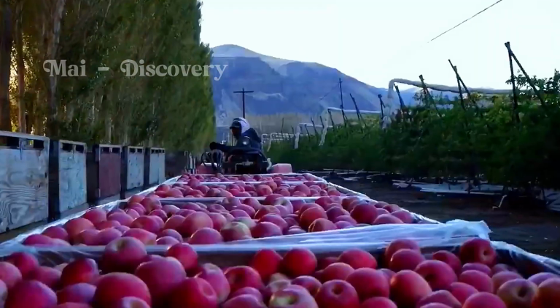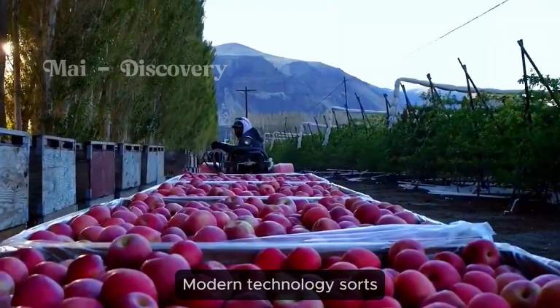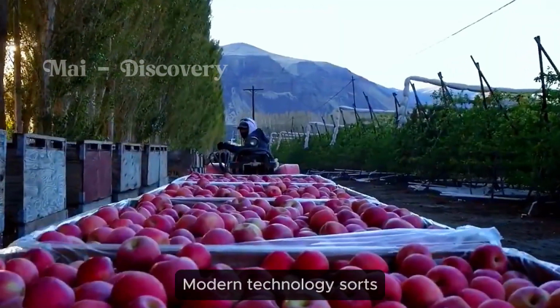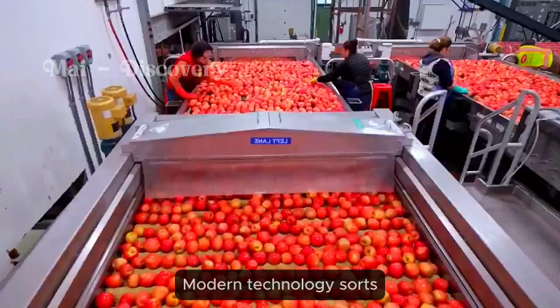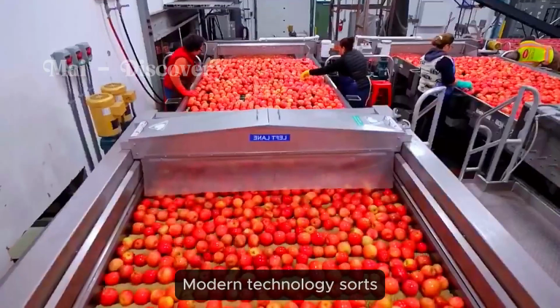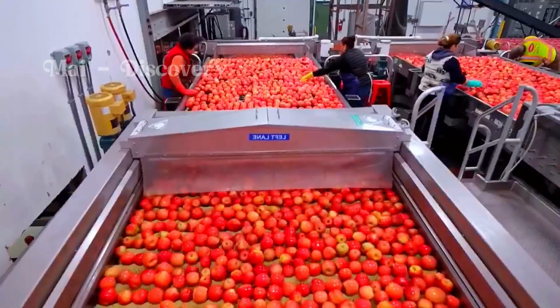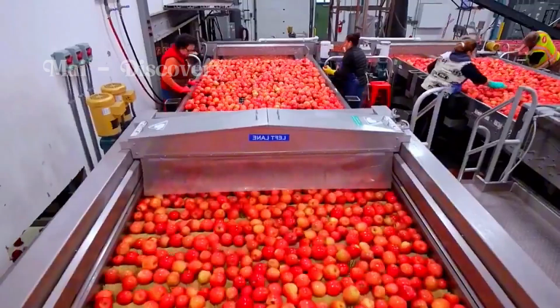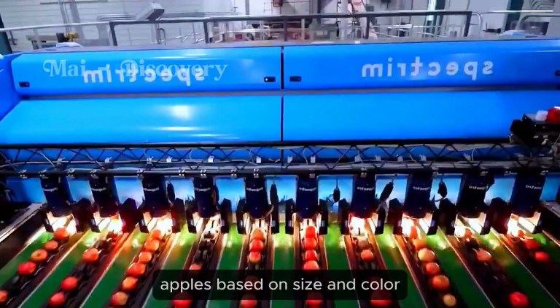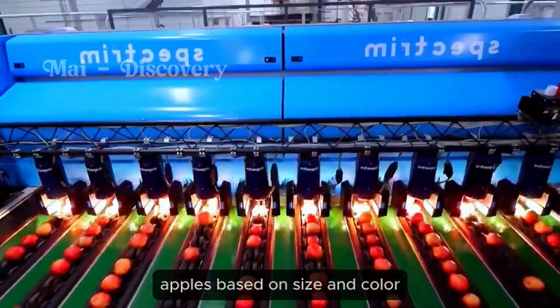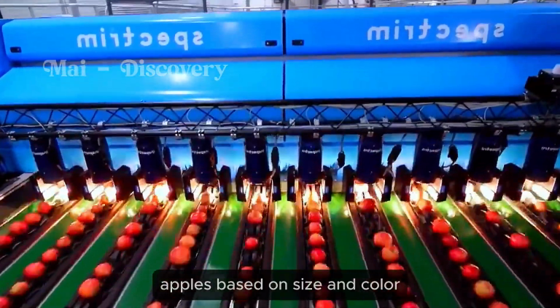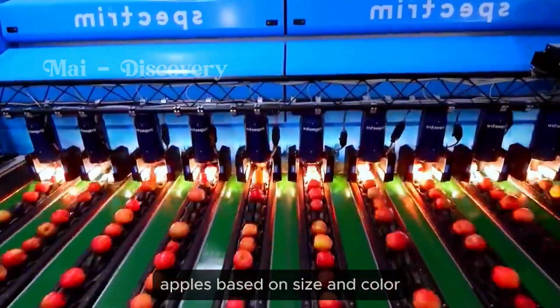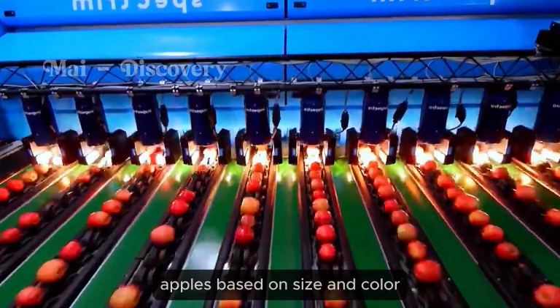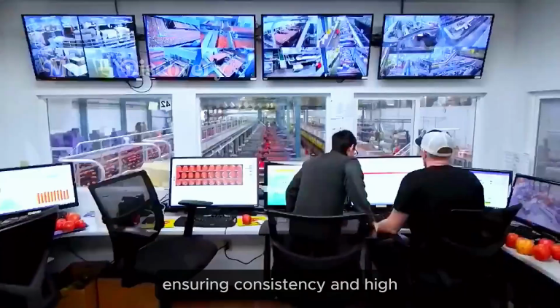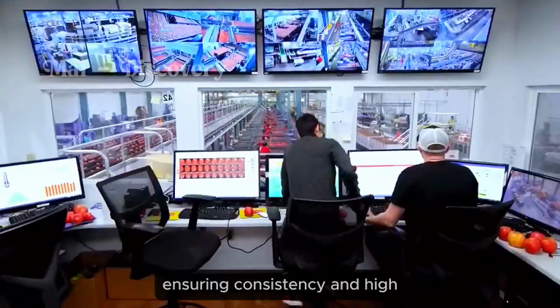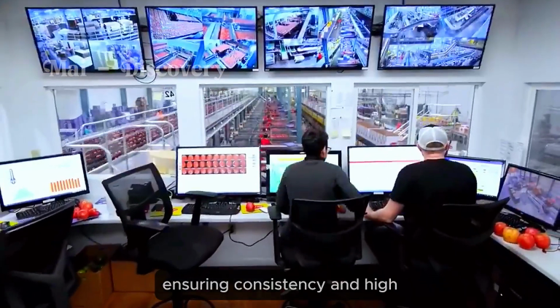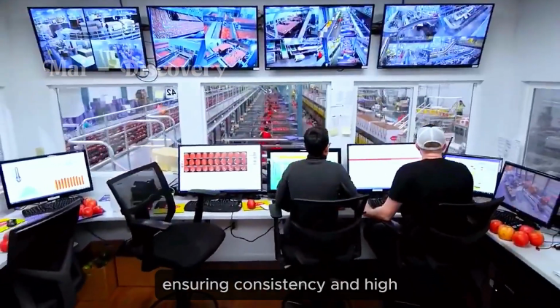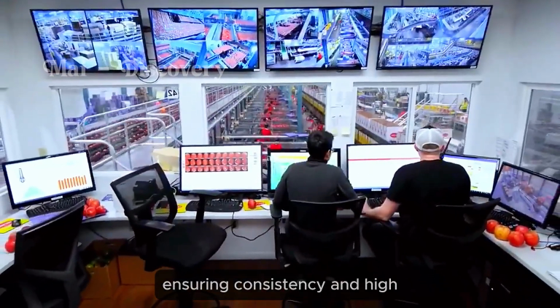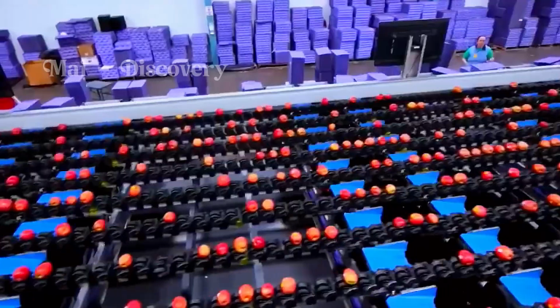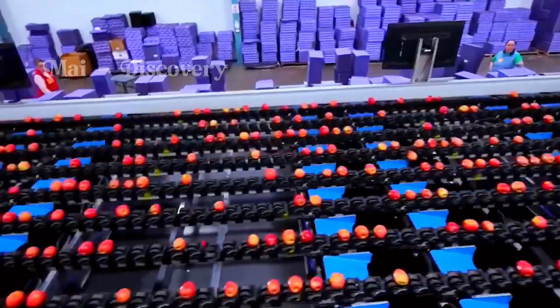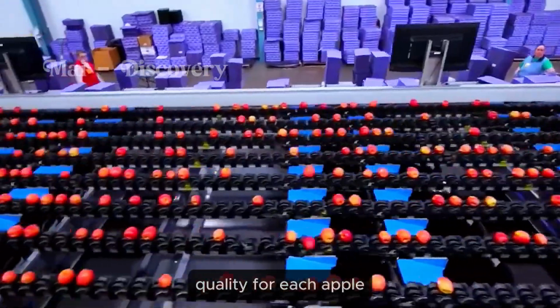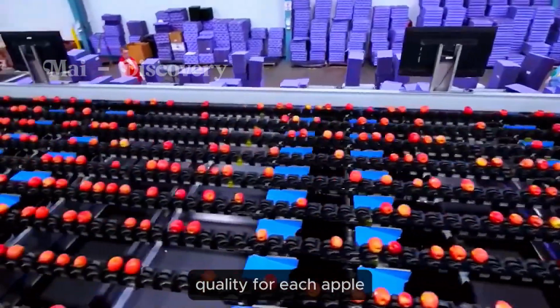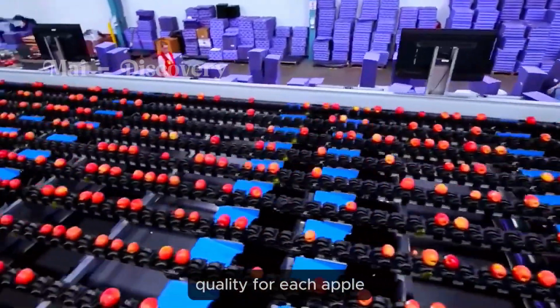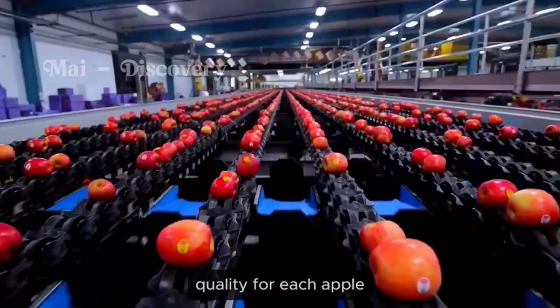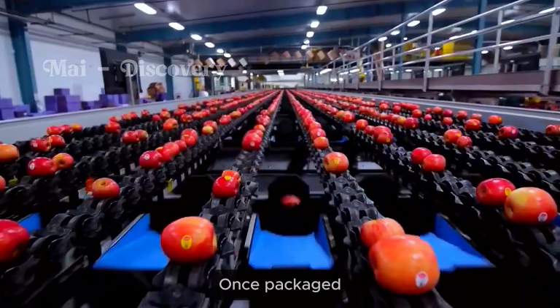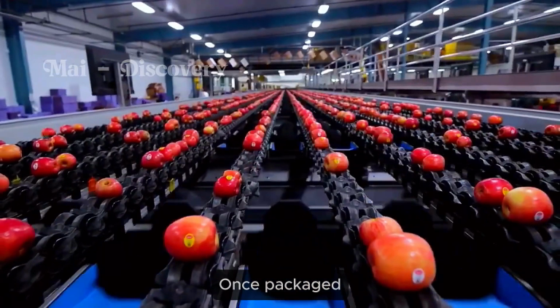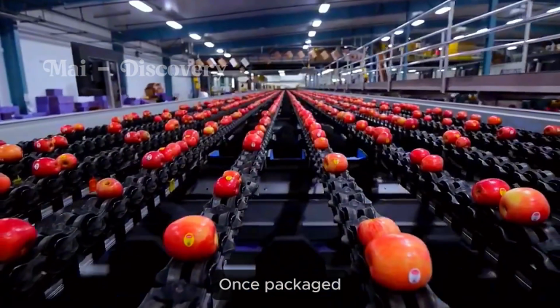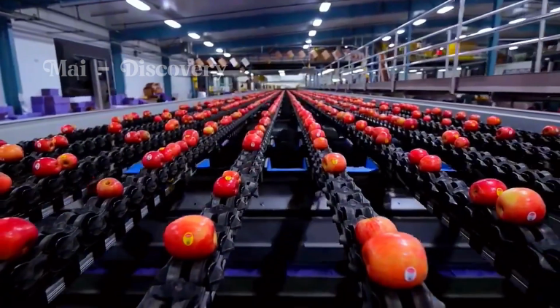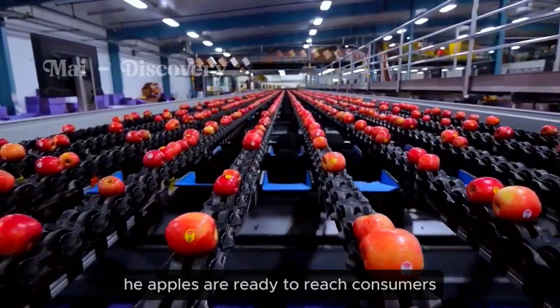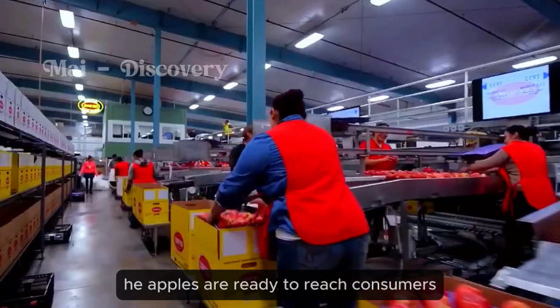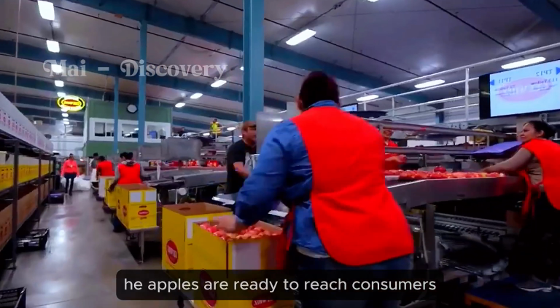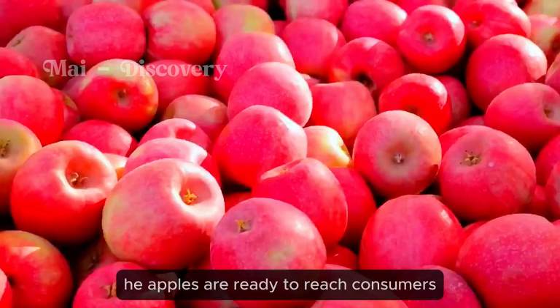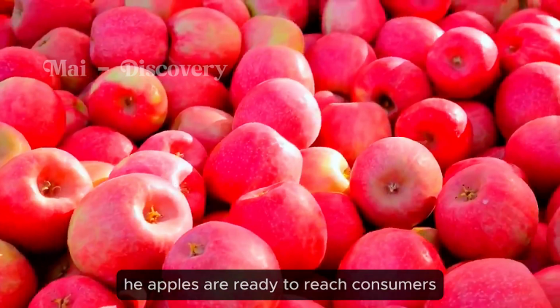Modern technology sorts apples based on size and color, ensuring consistency and high quality for each apple. Once packaged, the apples are ready to reach consumers.